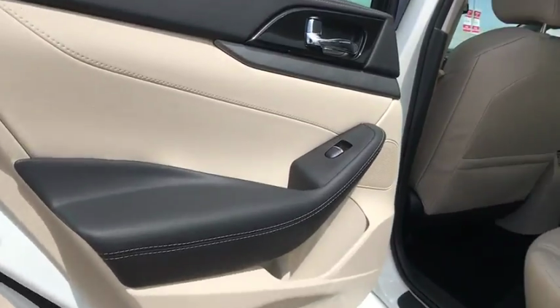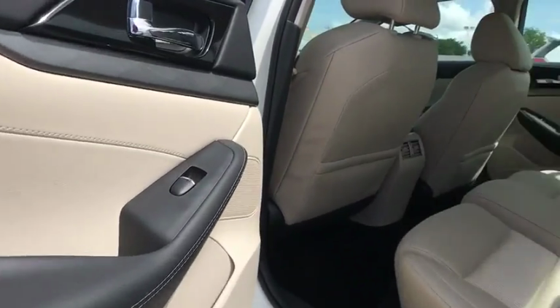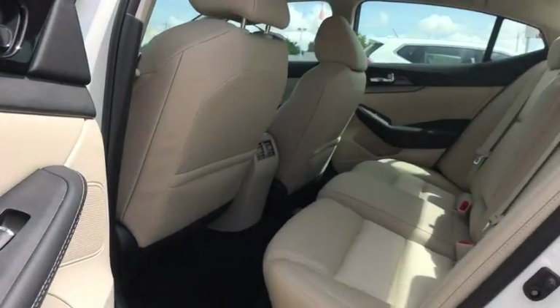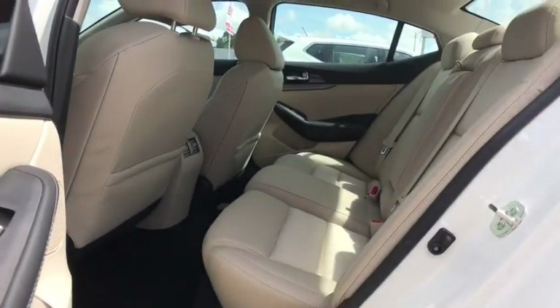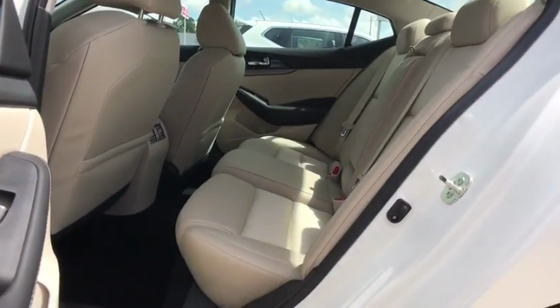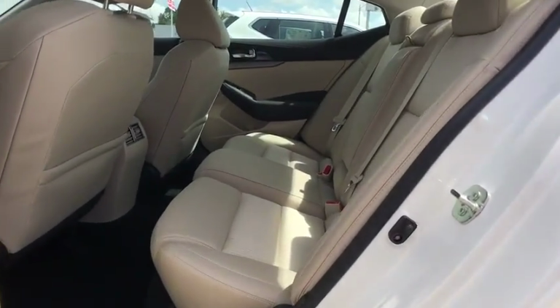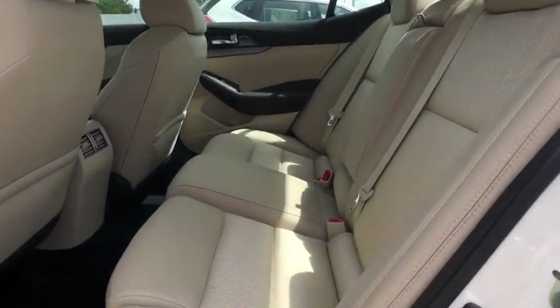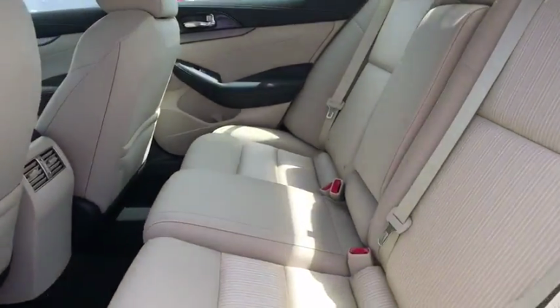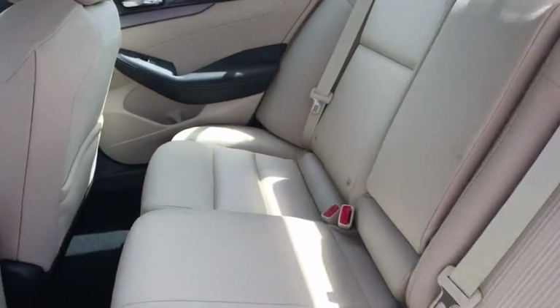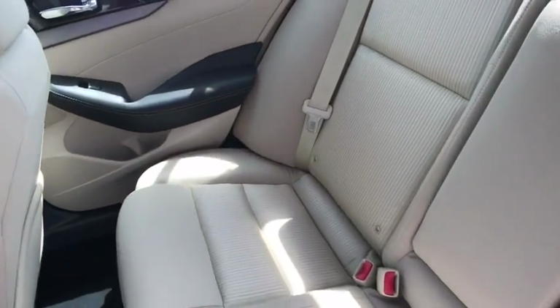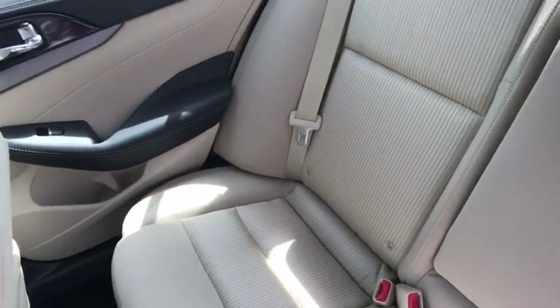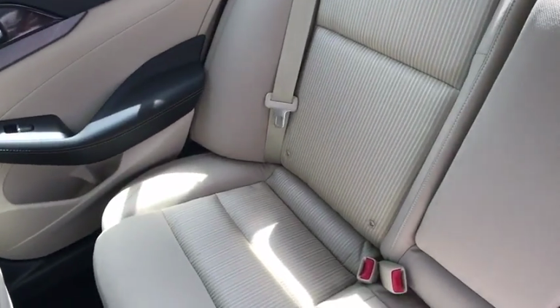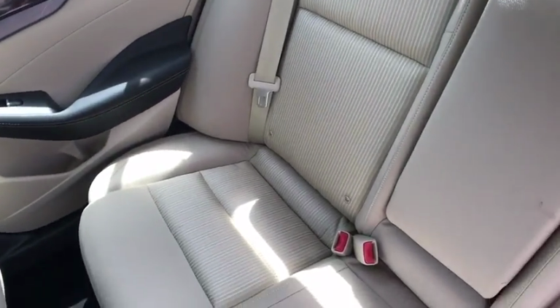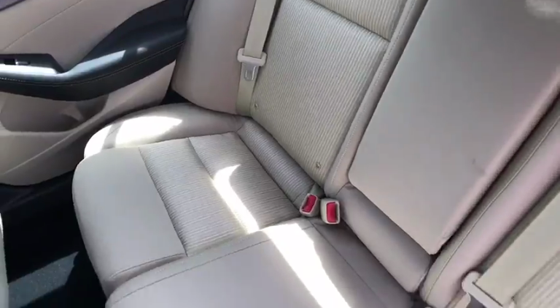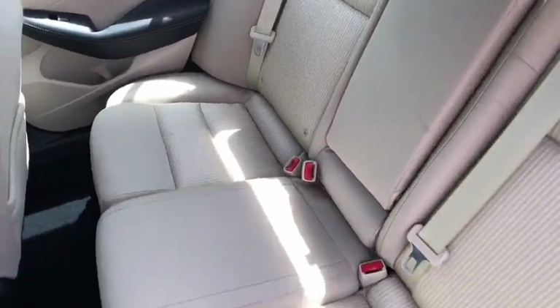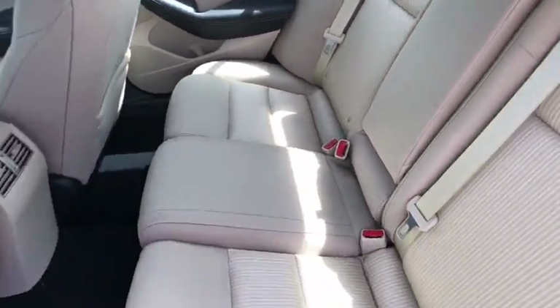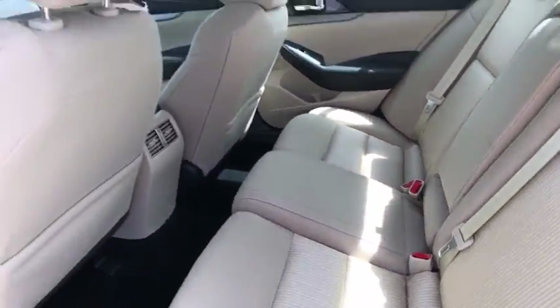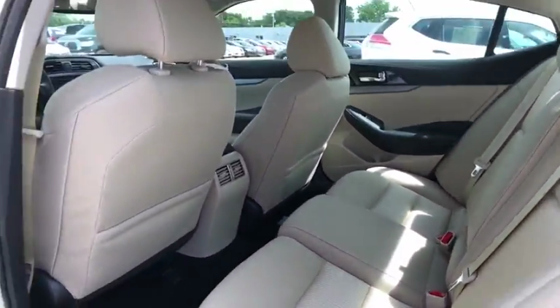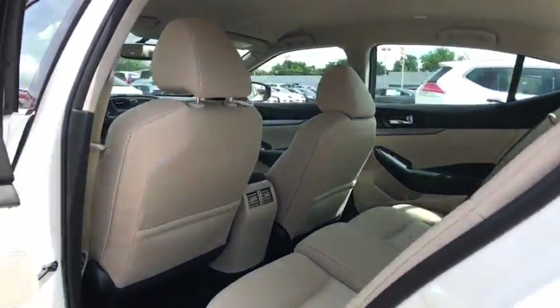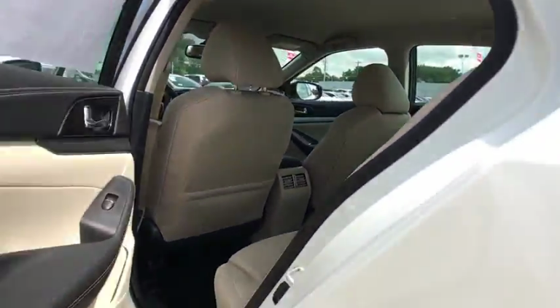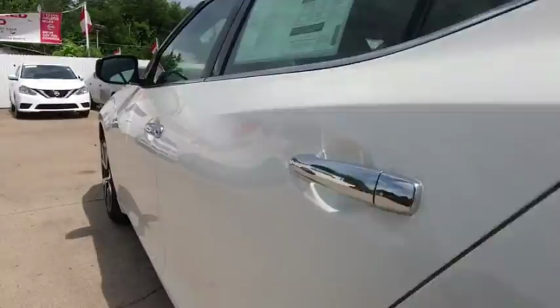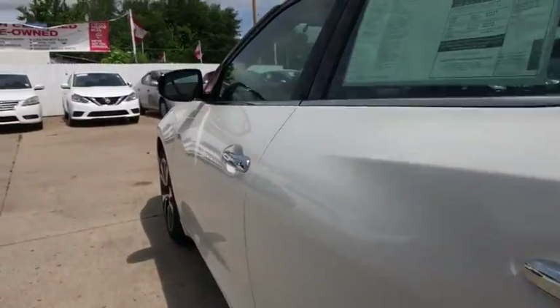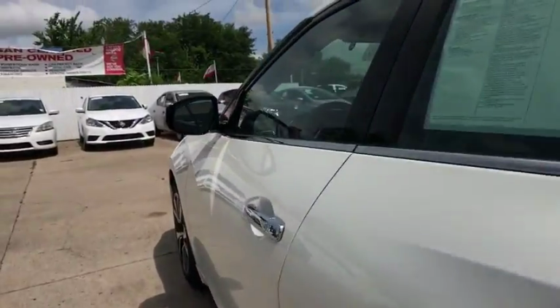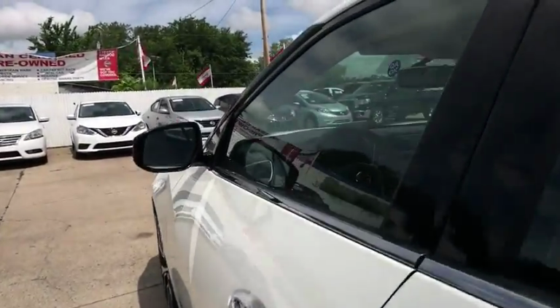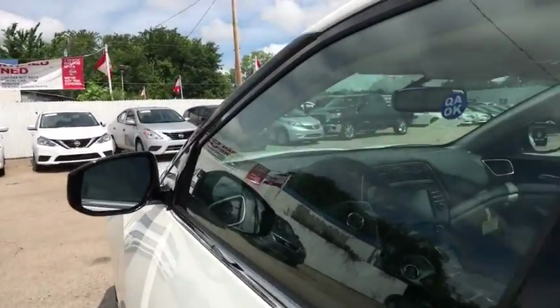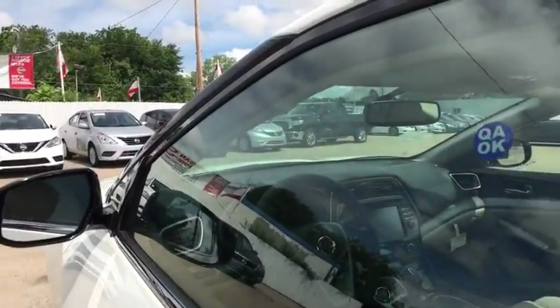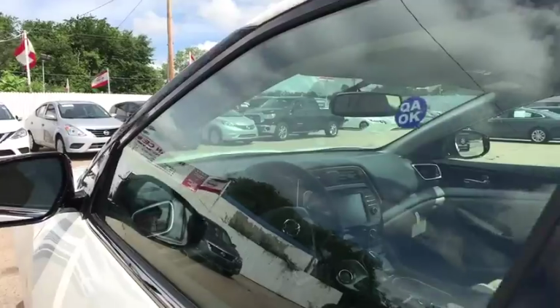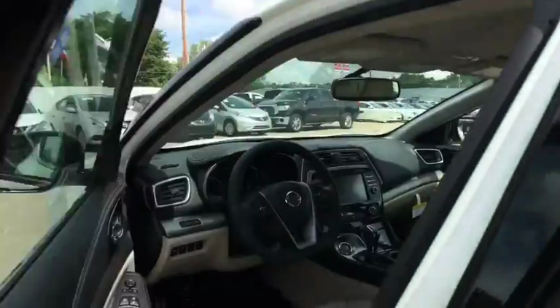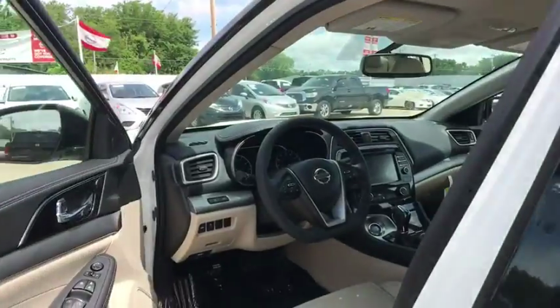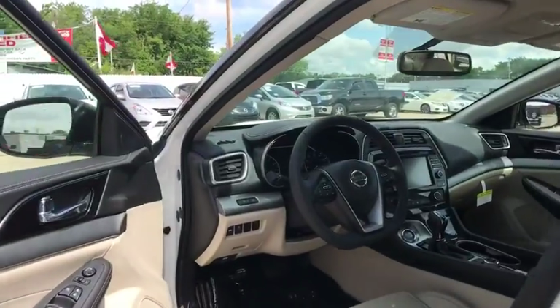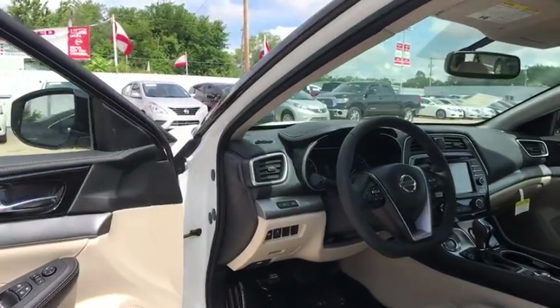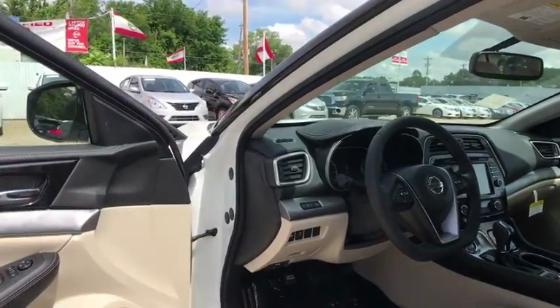Leather wrapped steering wheel, Bluetooth, power steering, adjustable steering wheel, keyless start, auto dimming rear view mirror, aluminum wheels, cruise control, four-wheel disc brakes, AM FM stereo radio.